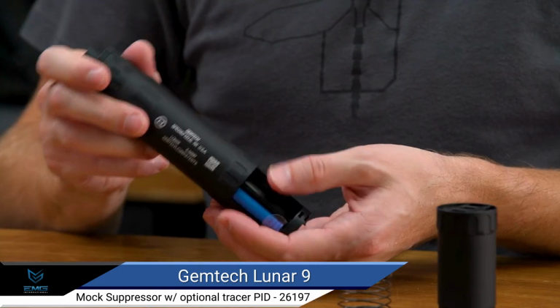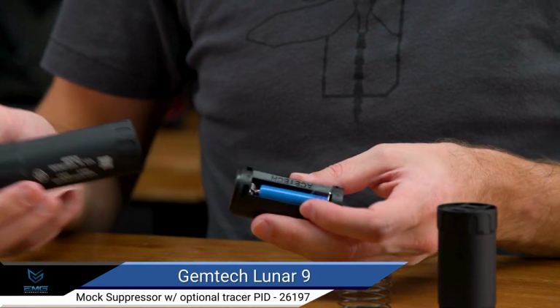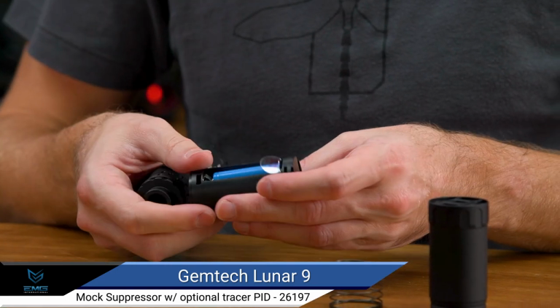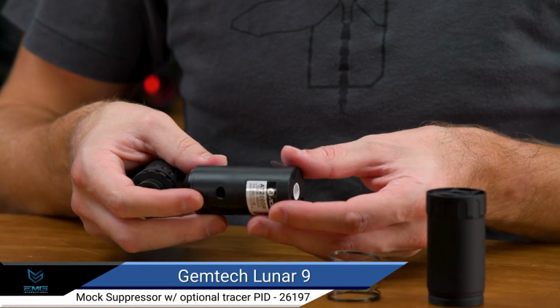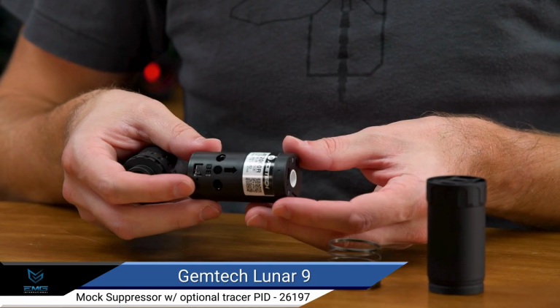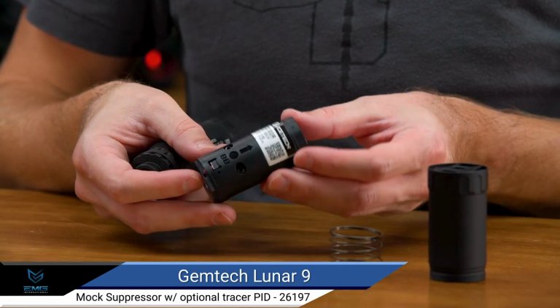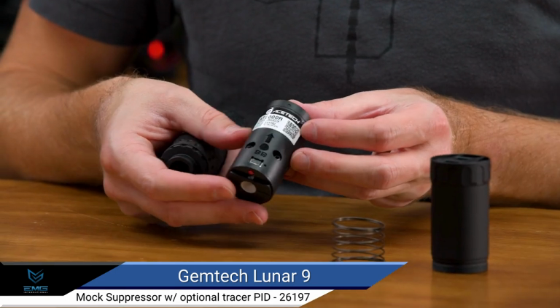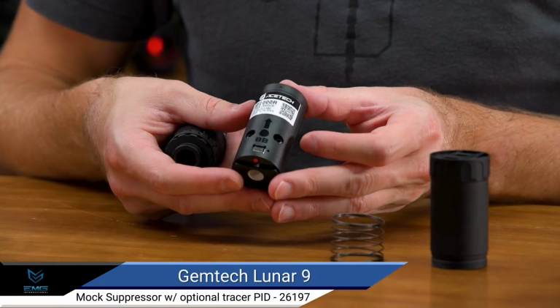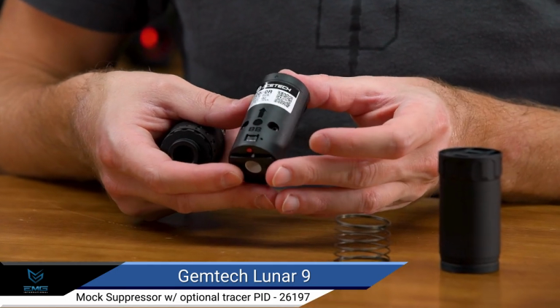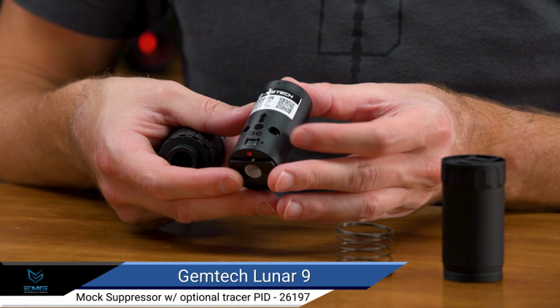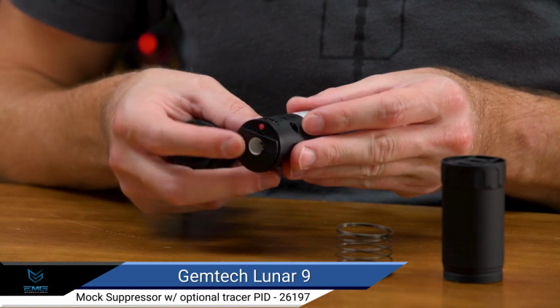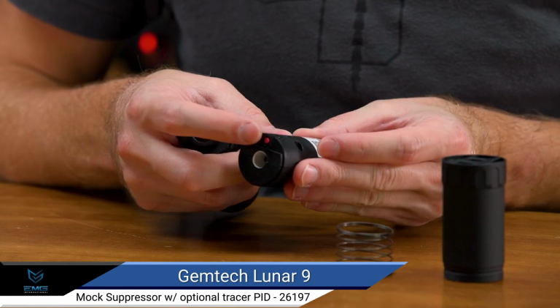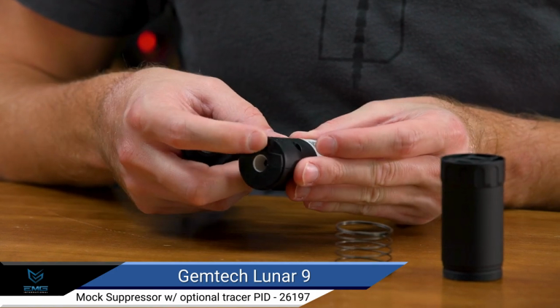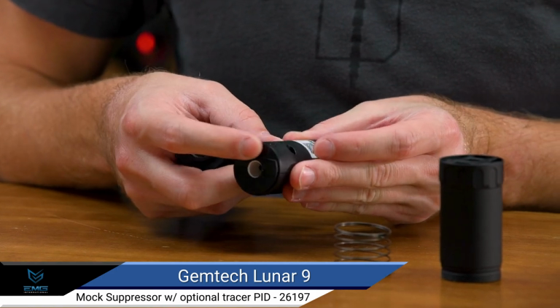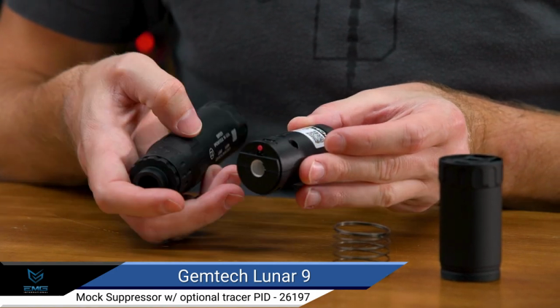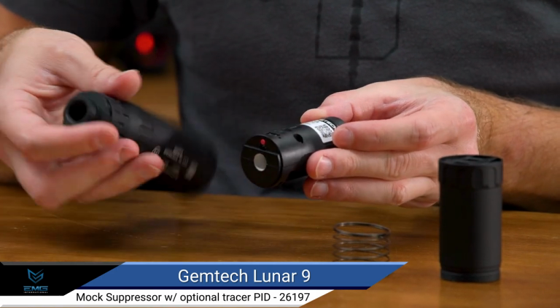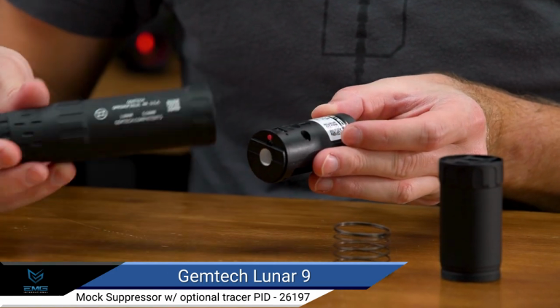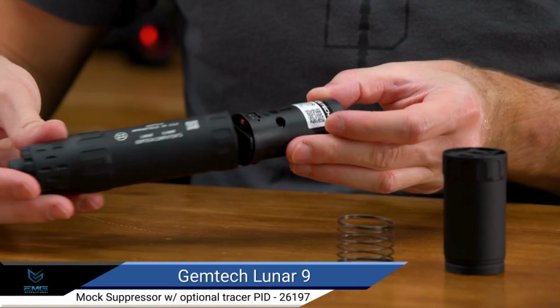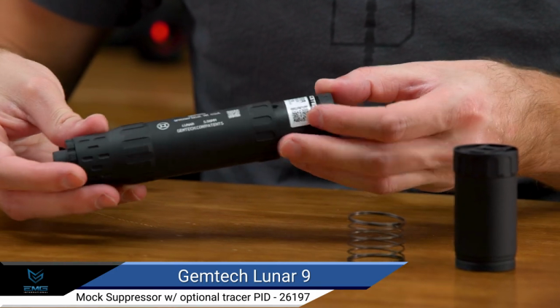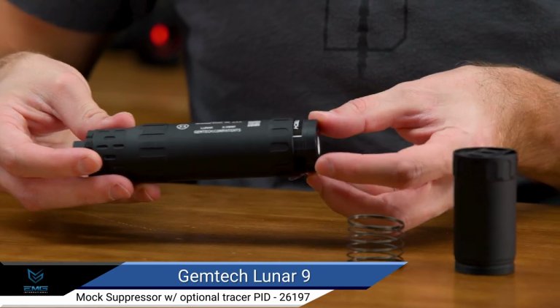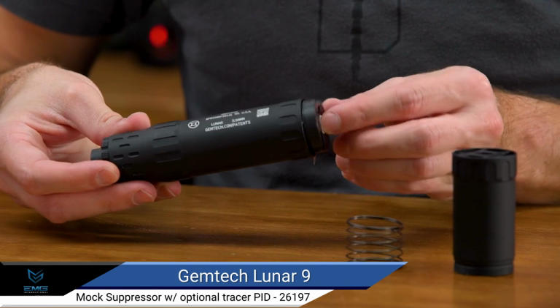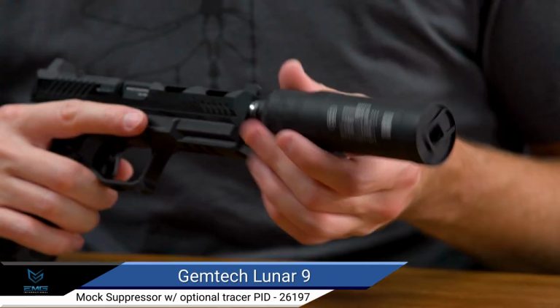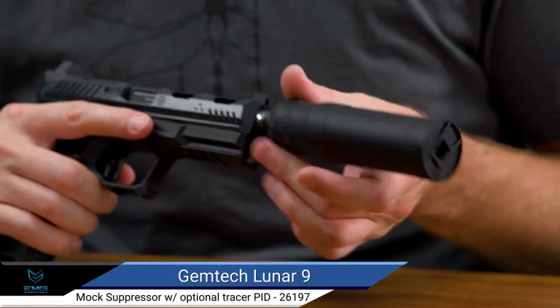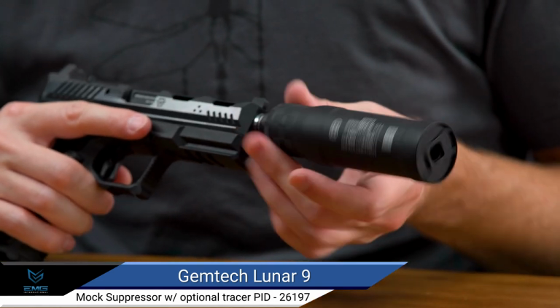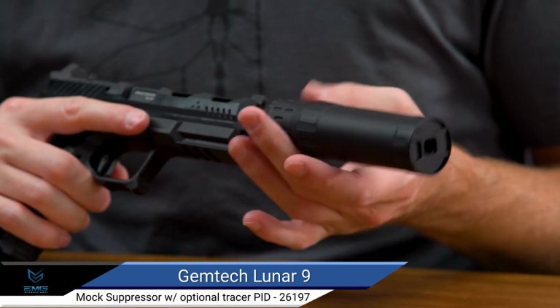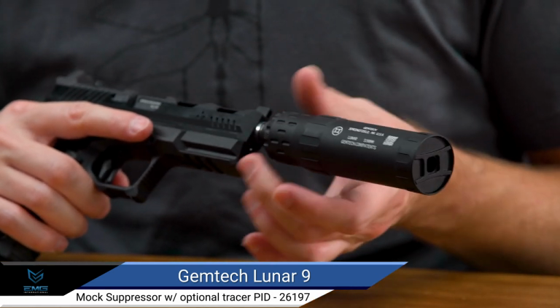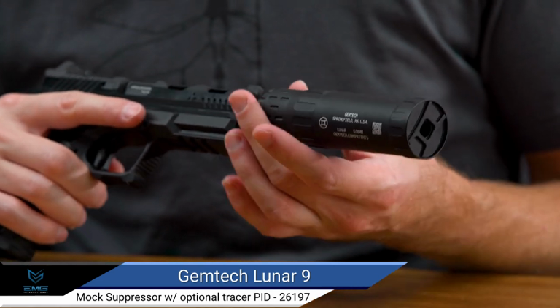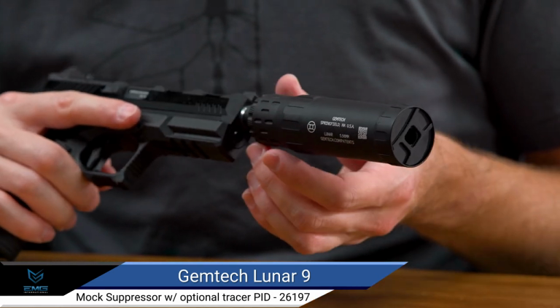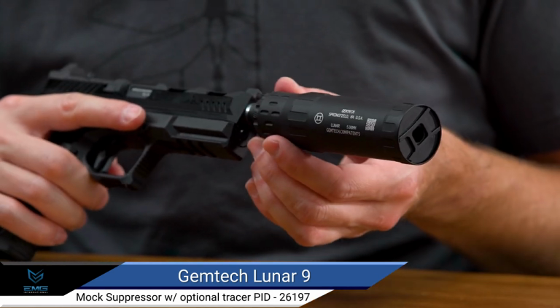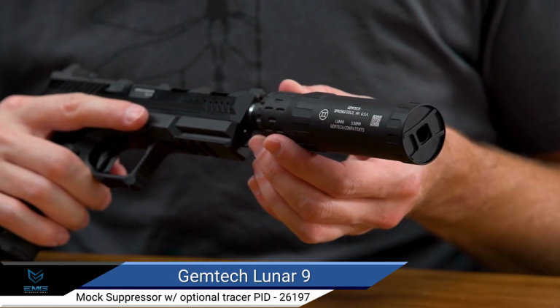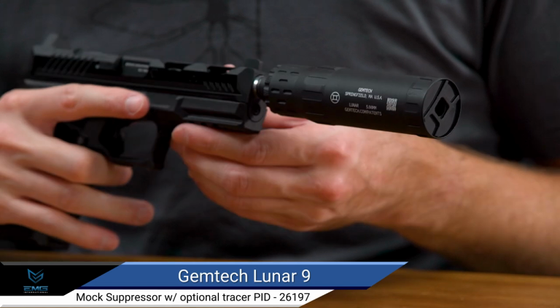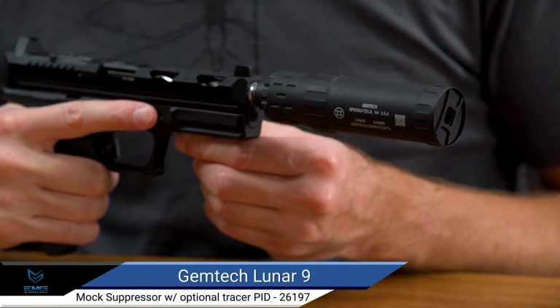The optional AceTech AT2000R features a rechargeable built-in lithium polymer battery, with a full charge able to brightly illuminate over 20,000 Airsoft tracer rounds. The rear threaded cap is threaded in 14mm negative to attach to the majority of Airsoft outer barrels.